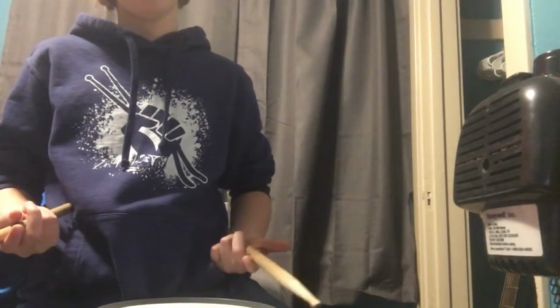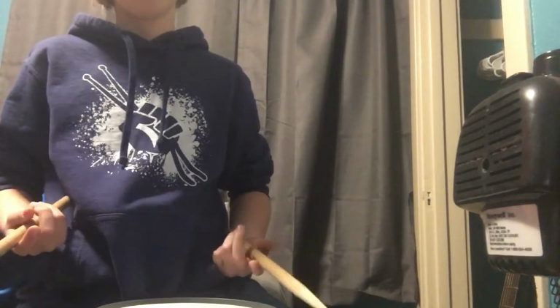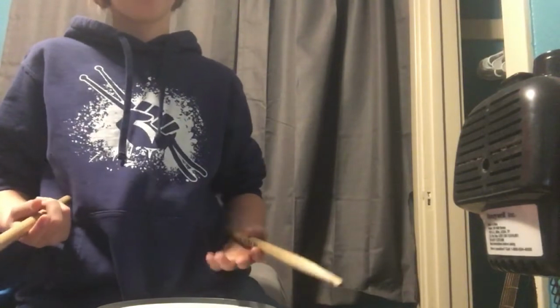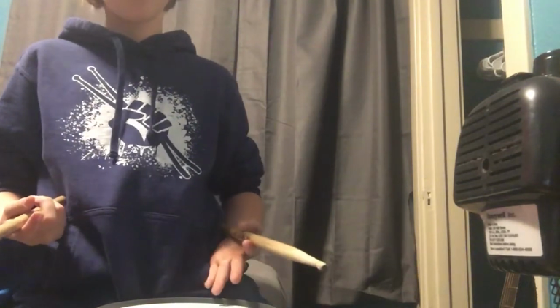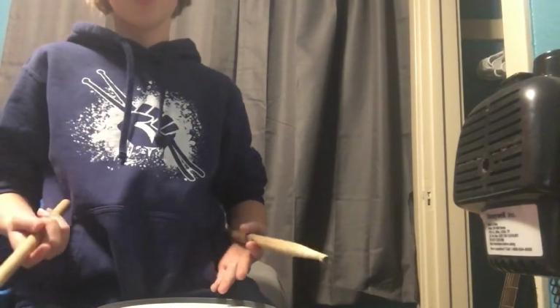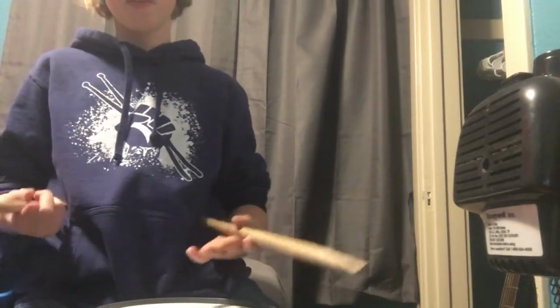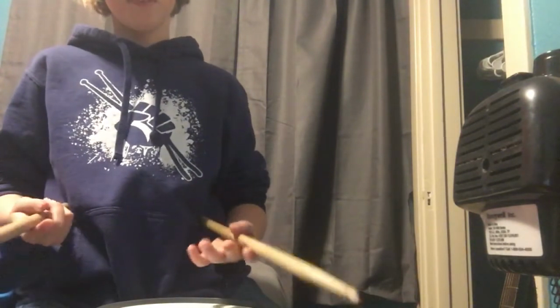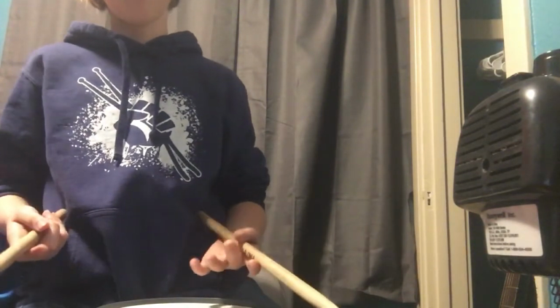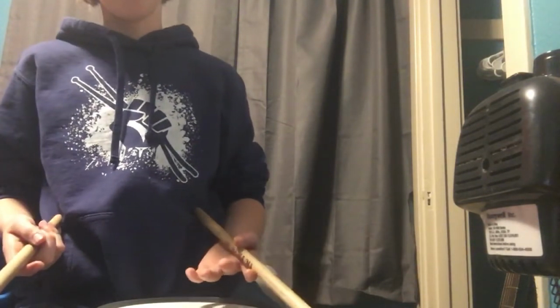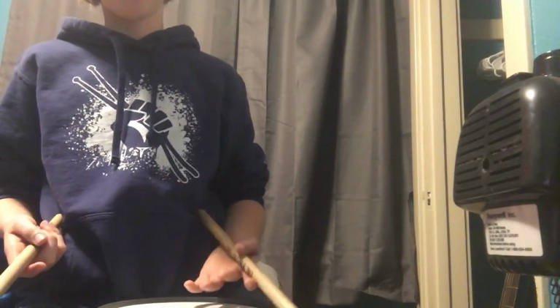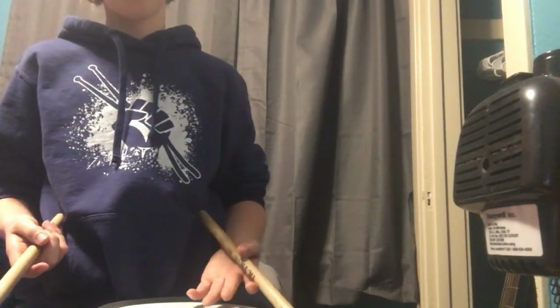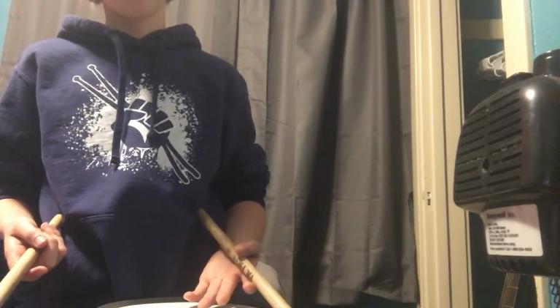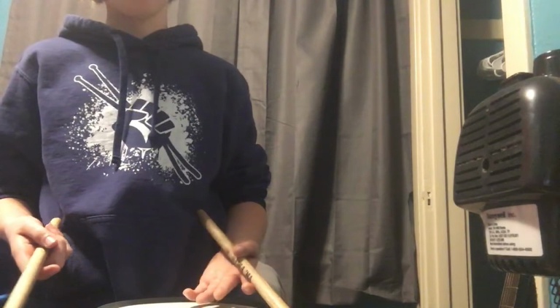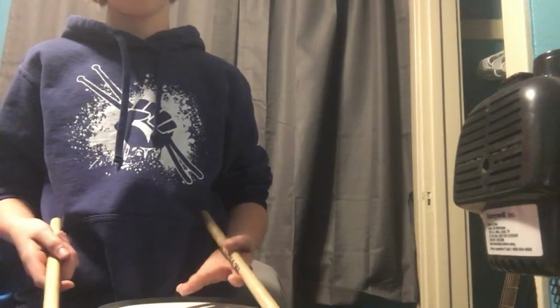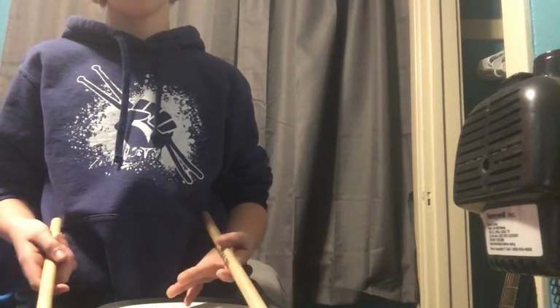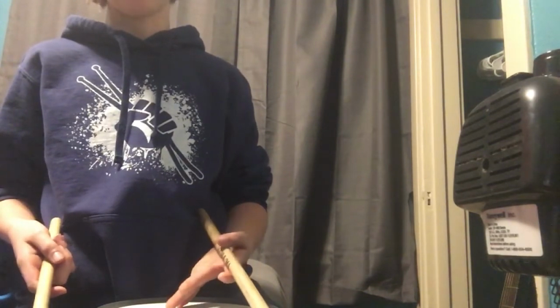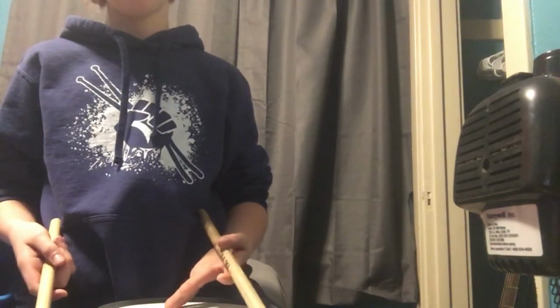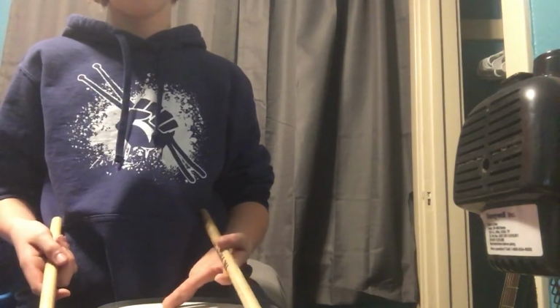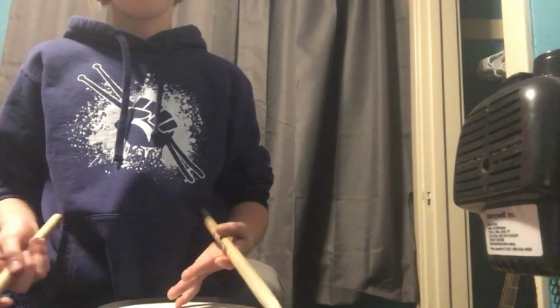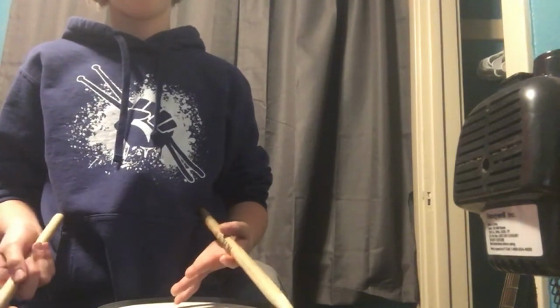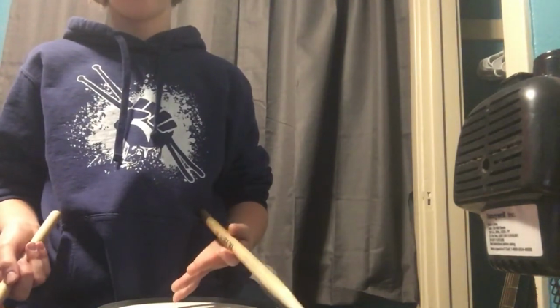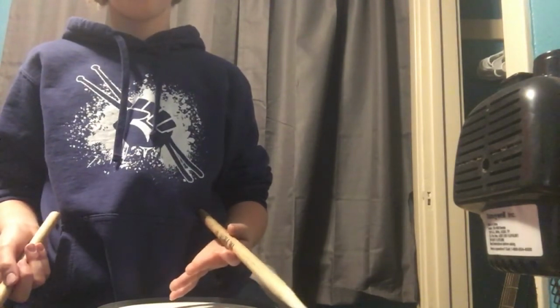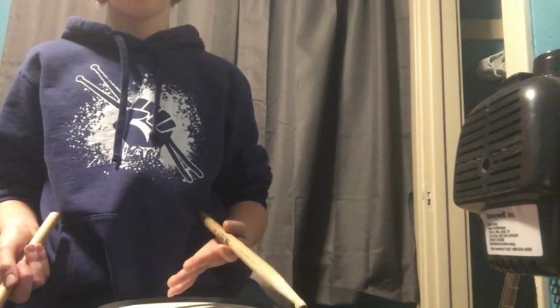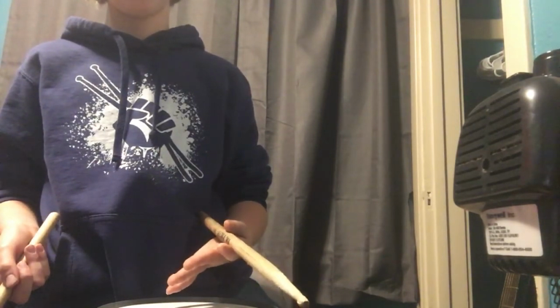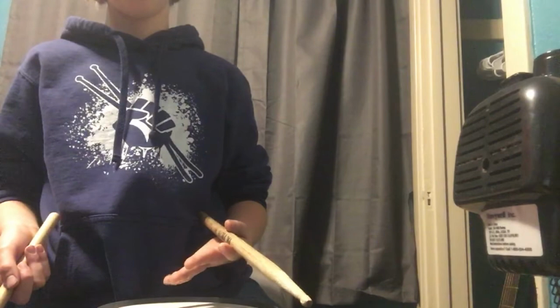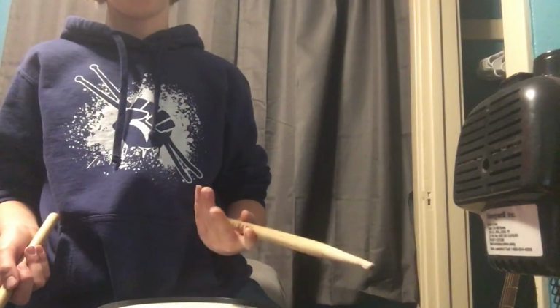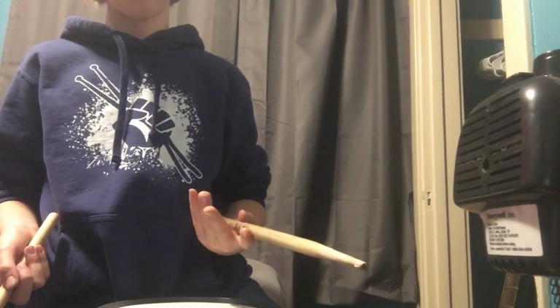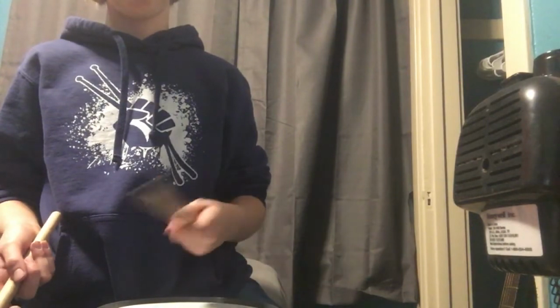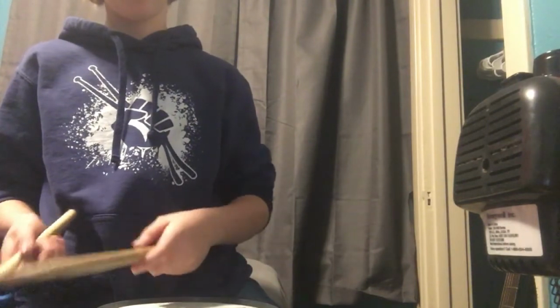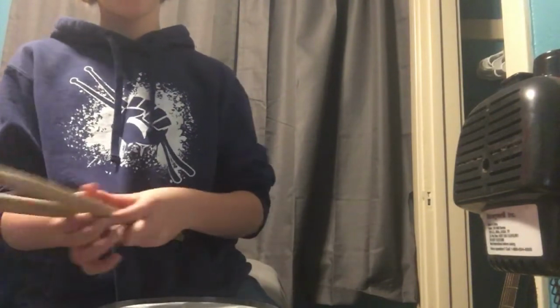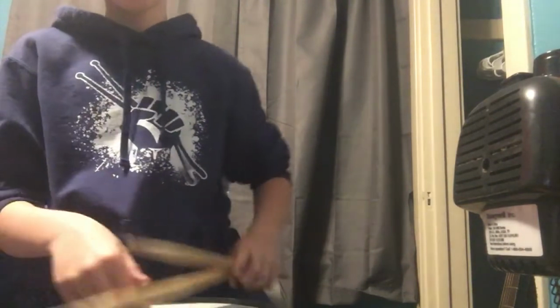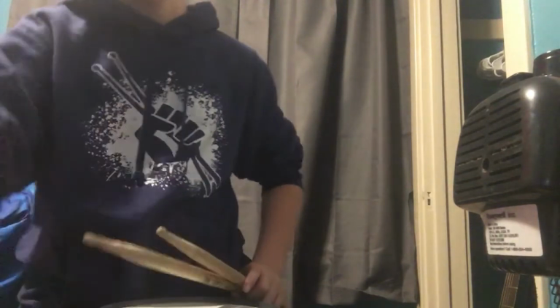Yeah, those are roll pulsations. If you want me to do more videos on roll pulsations — because there are so many — comment below and let's see what you got. Thank you guys for watching.